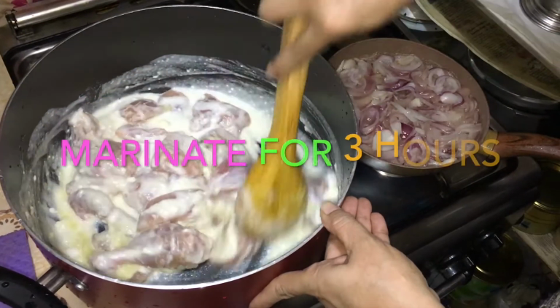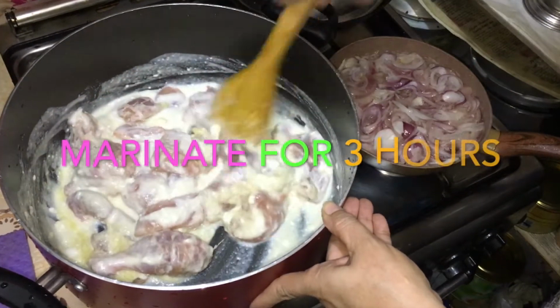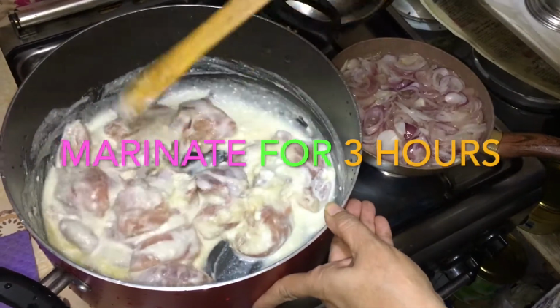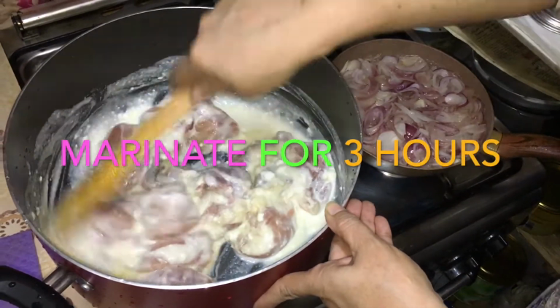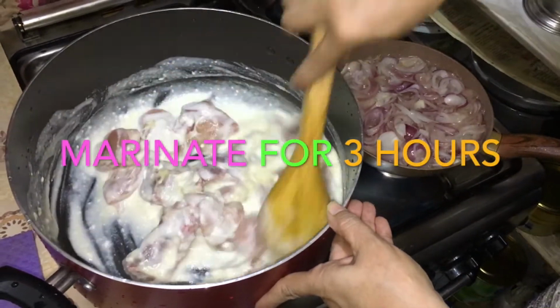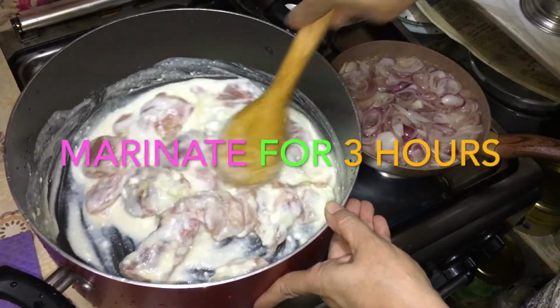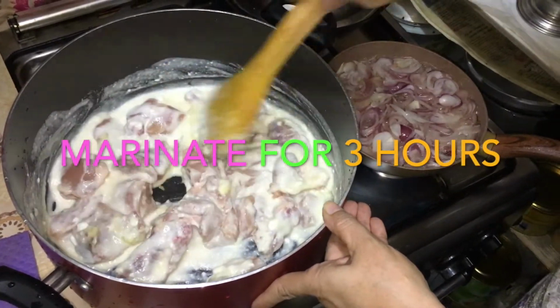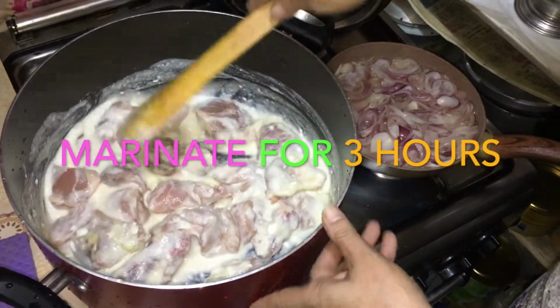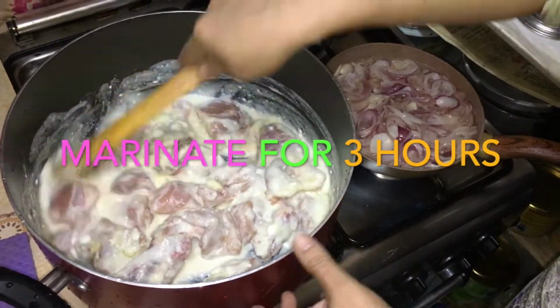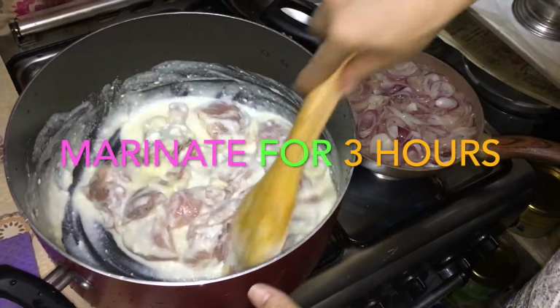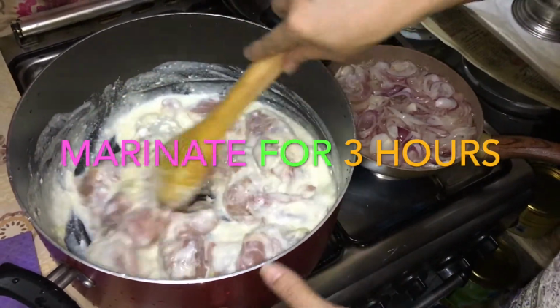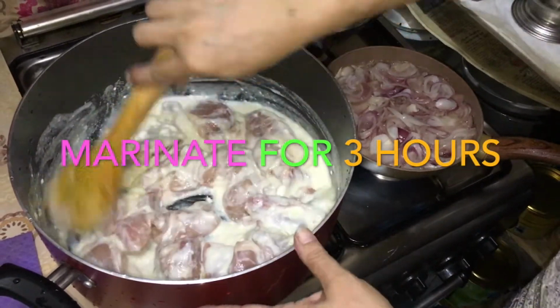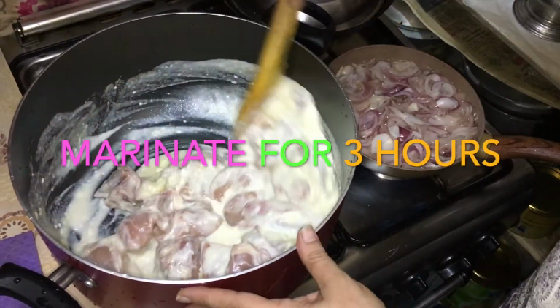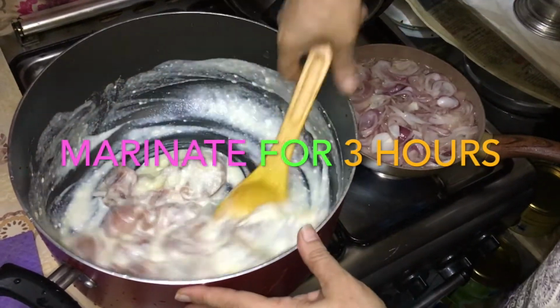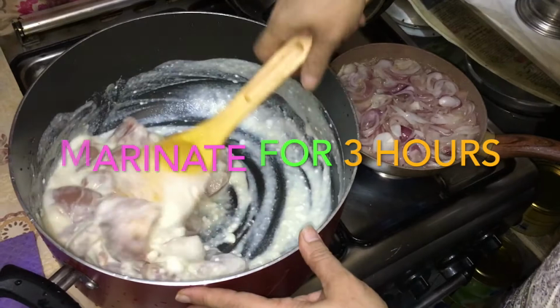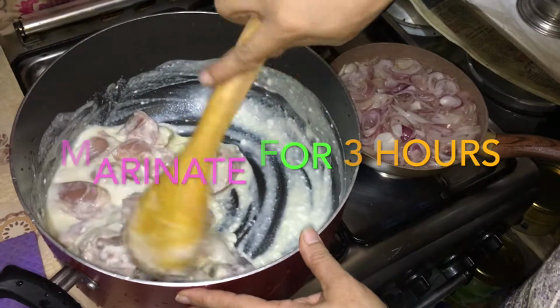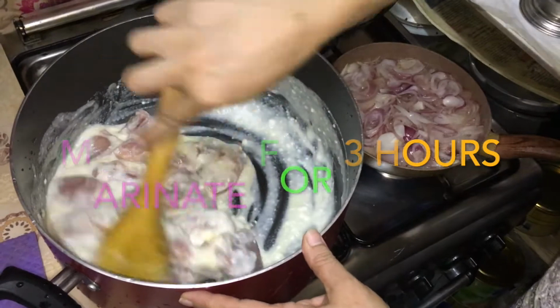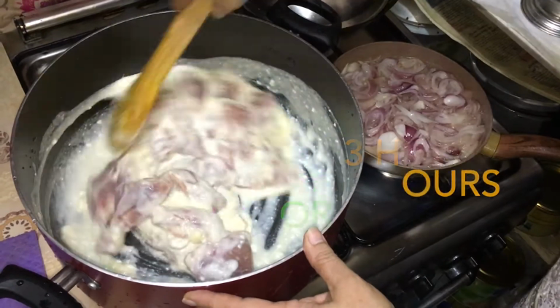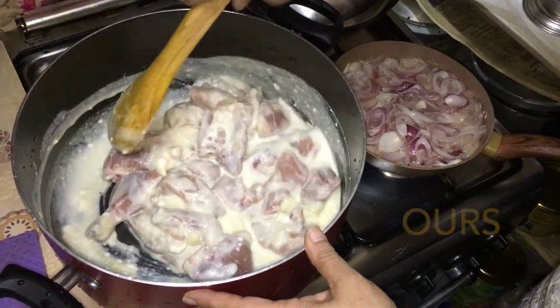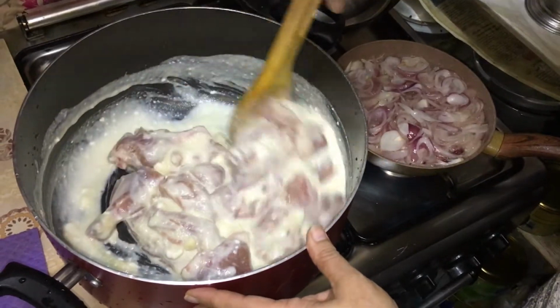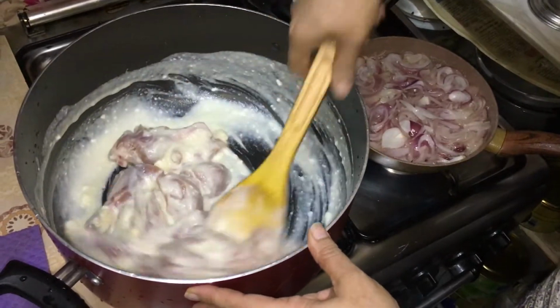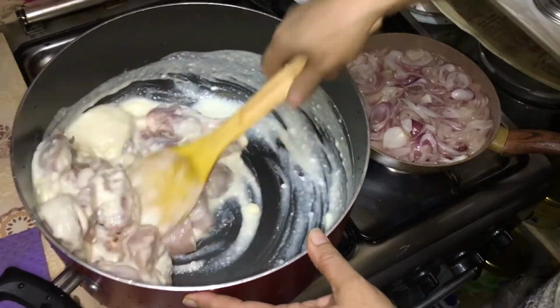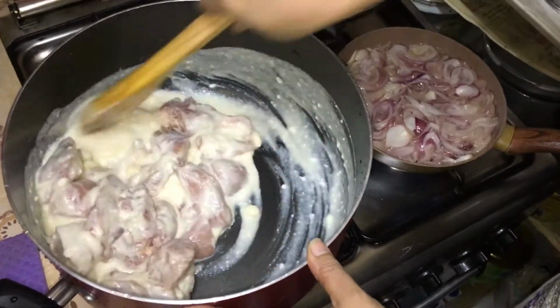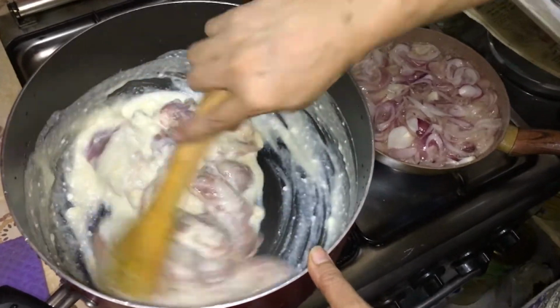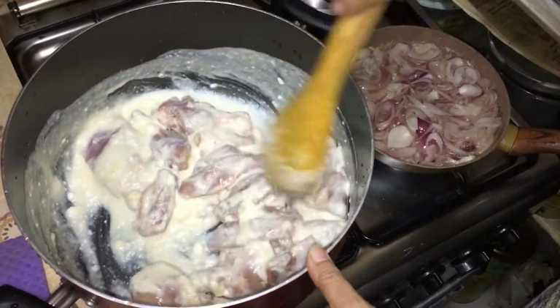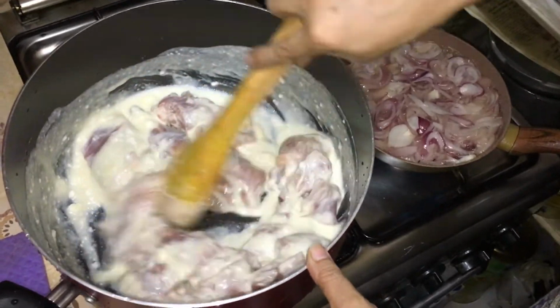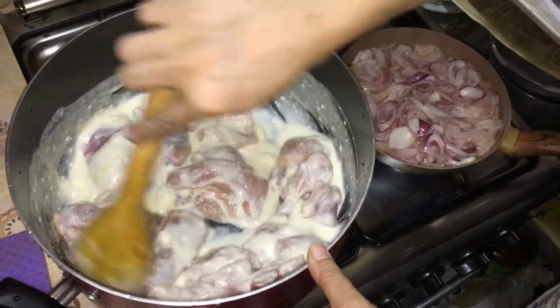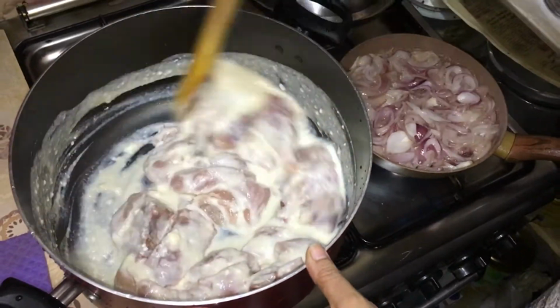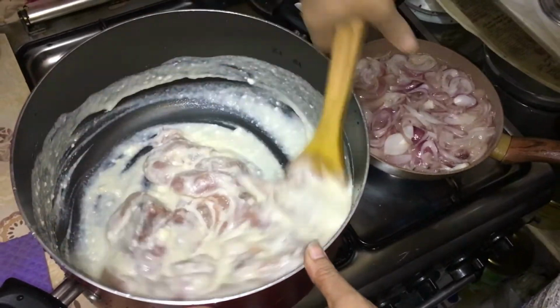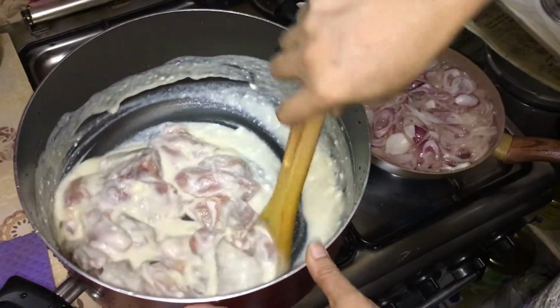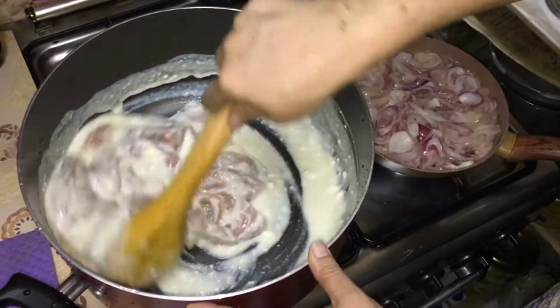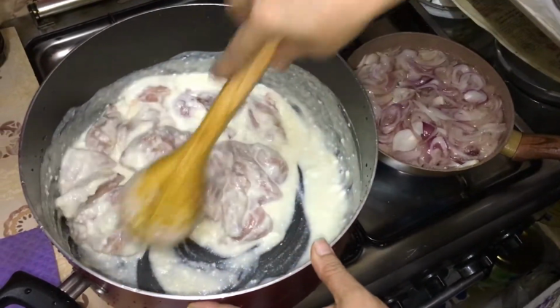It will be very good. If you are ready to cook it, you can keep it for 1 hour. After 1 hour, you can proceed with cooking.